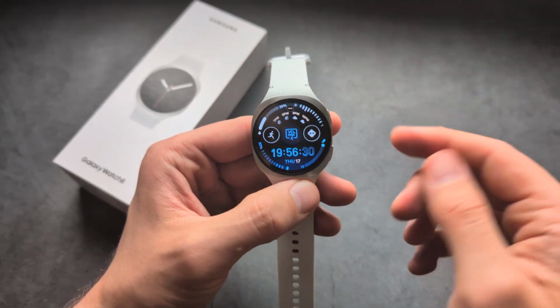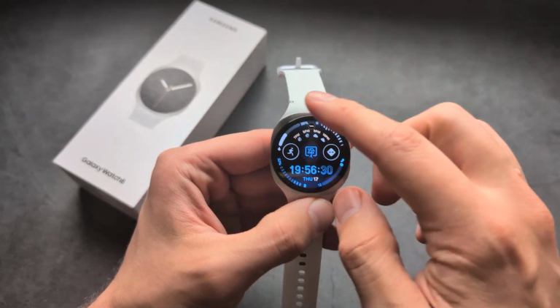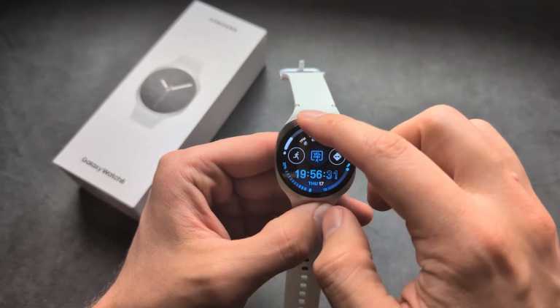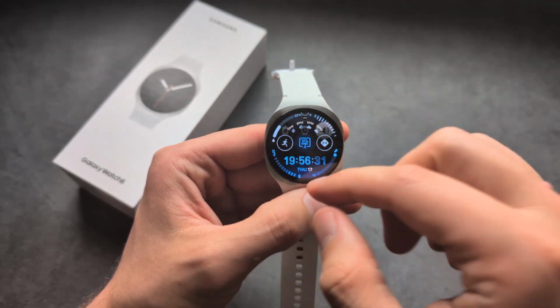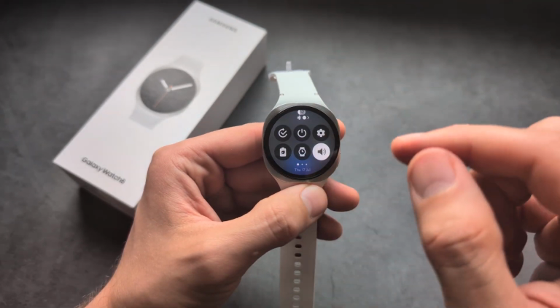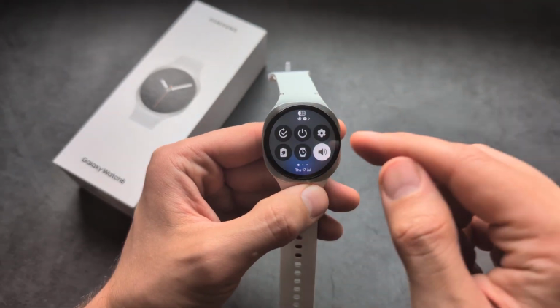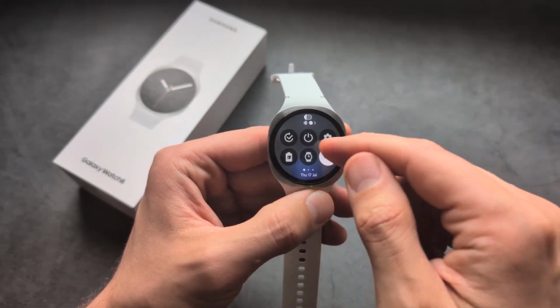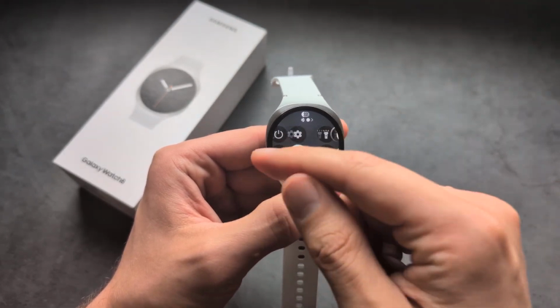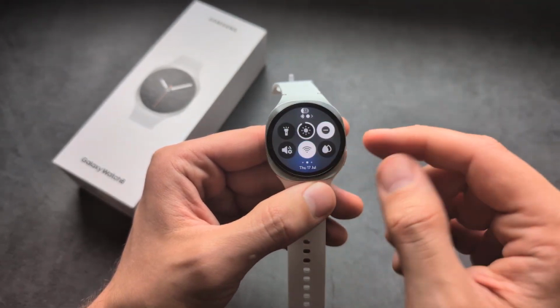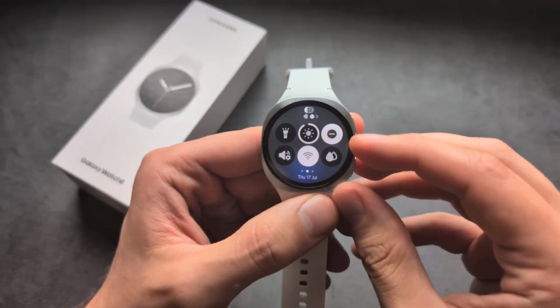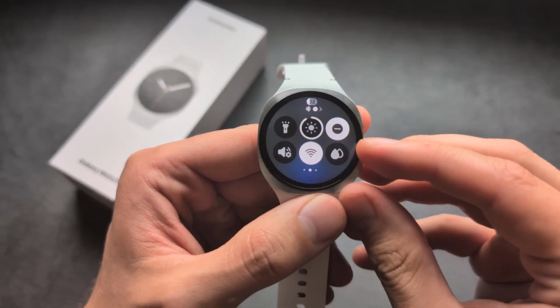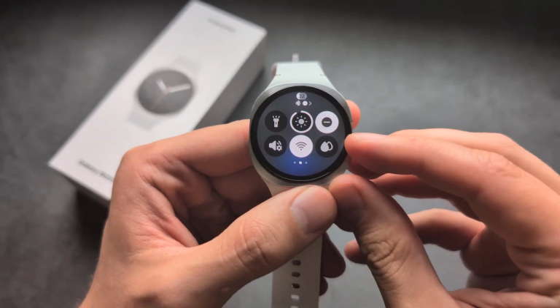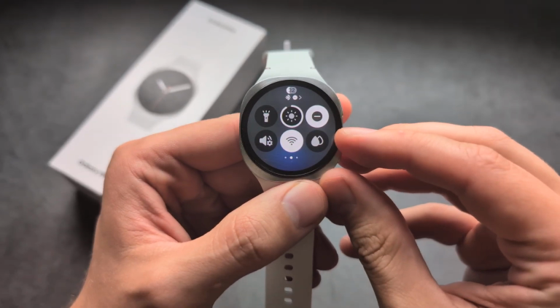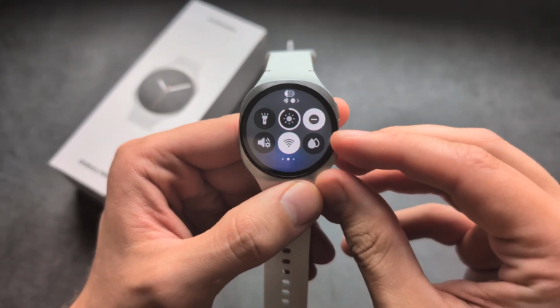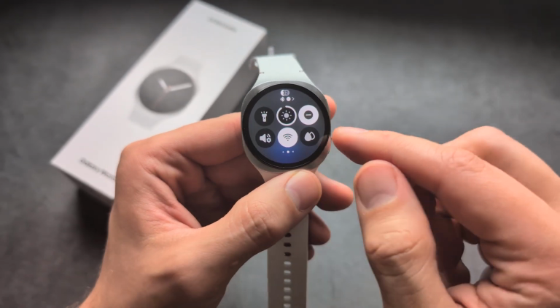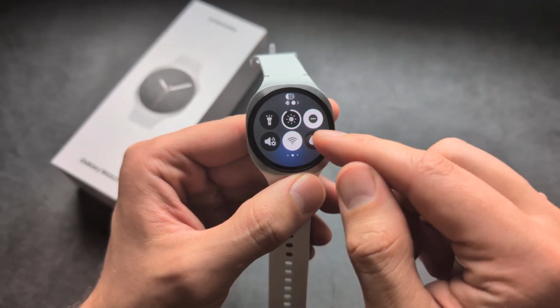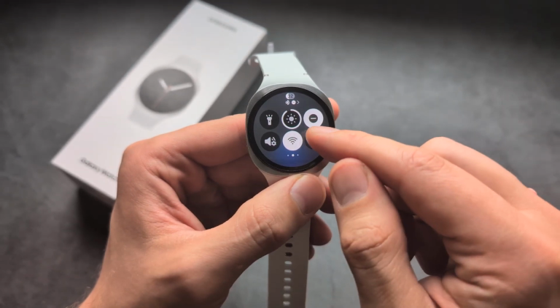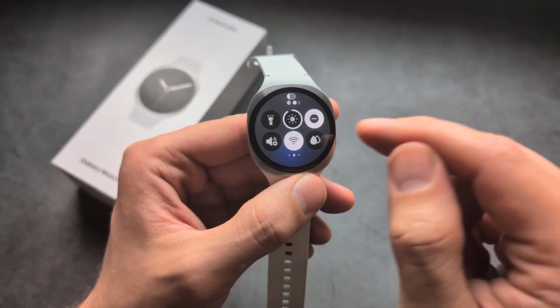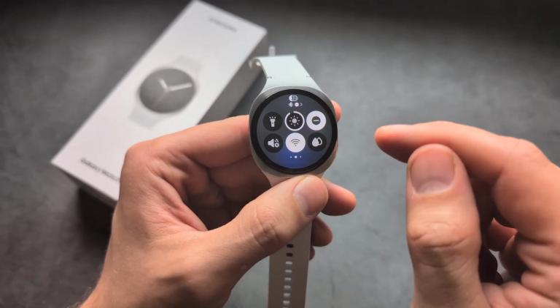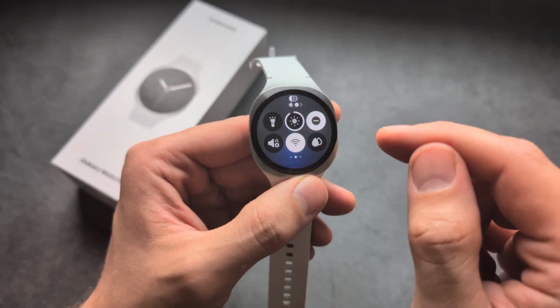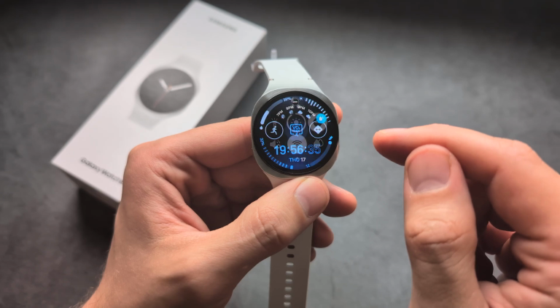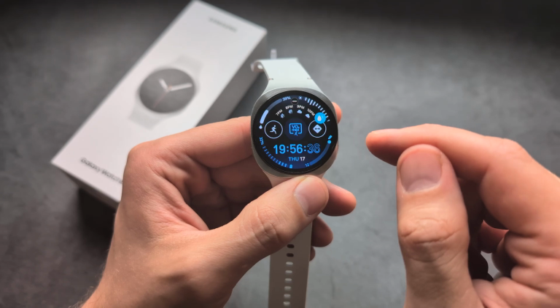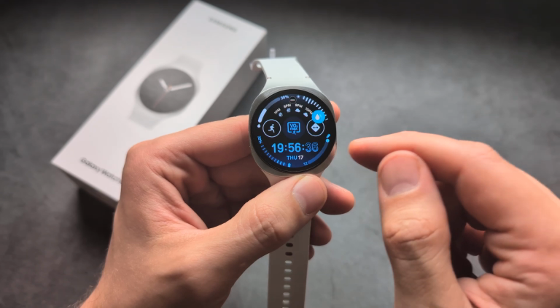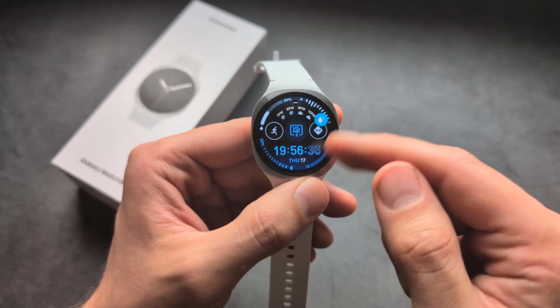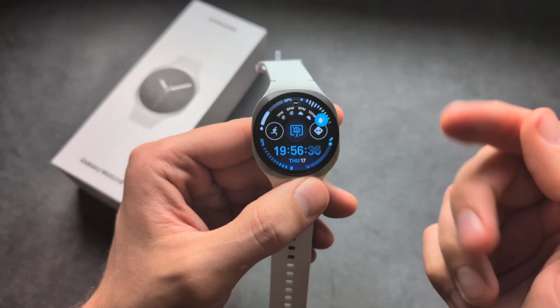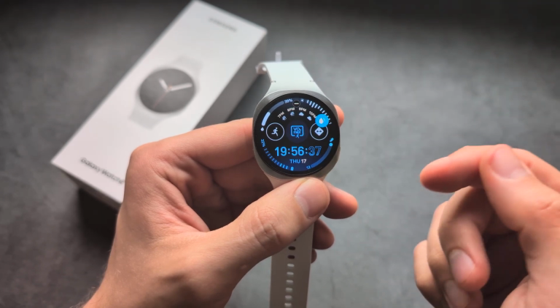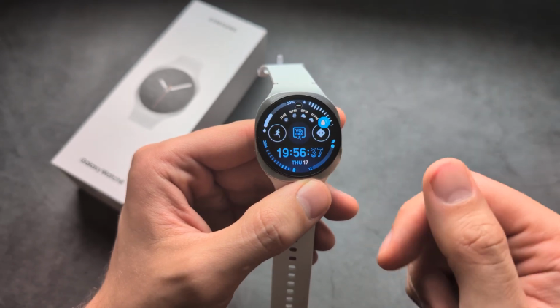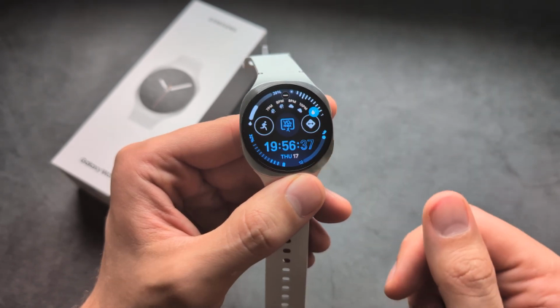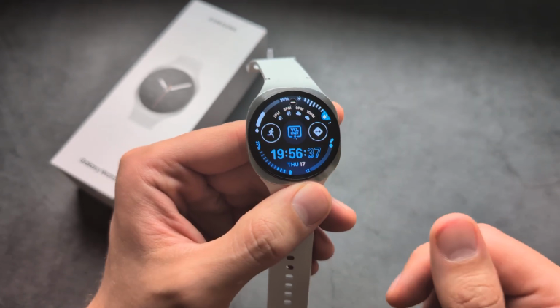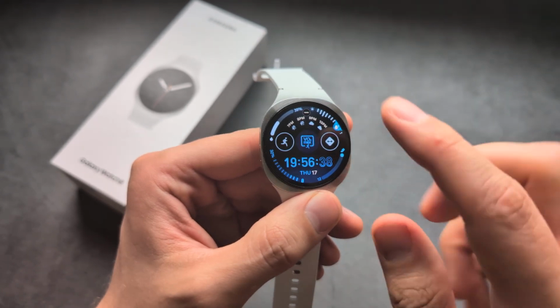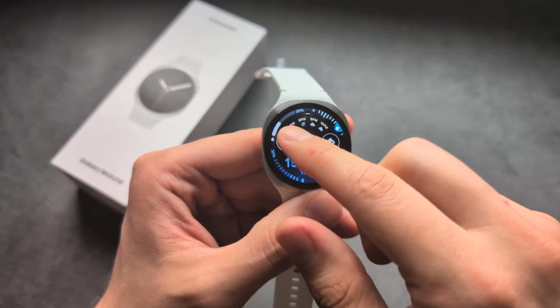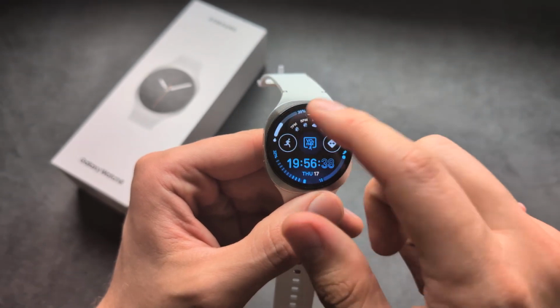To enable it, simply swipe down and you'll see this feature right here. If I click it, the water lock function gets enabled.